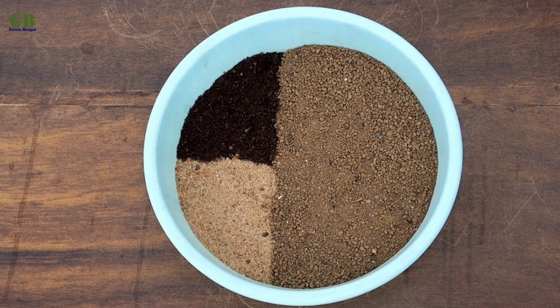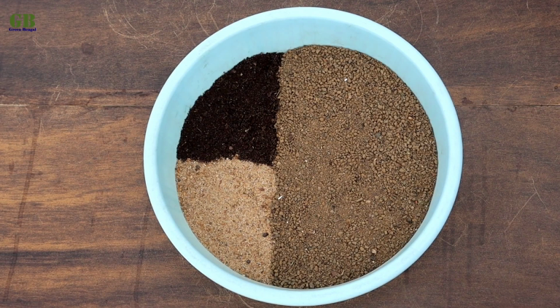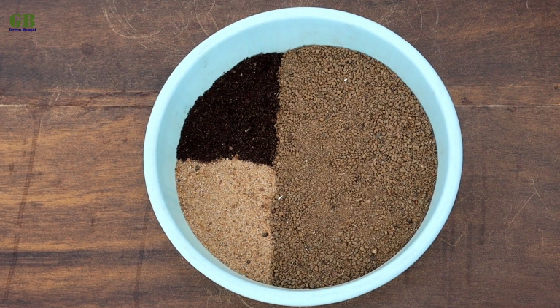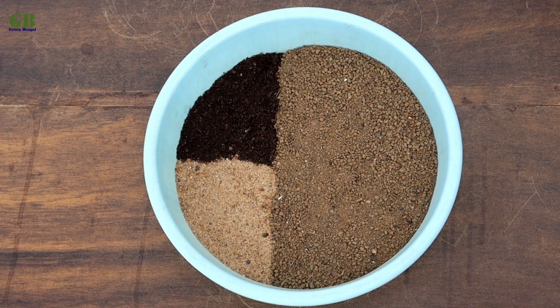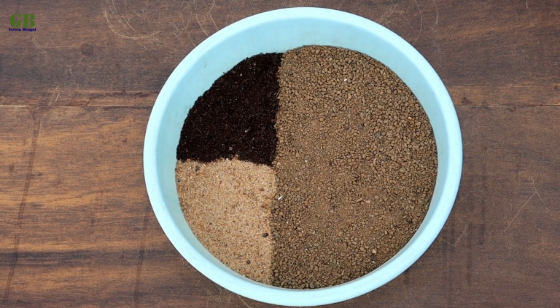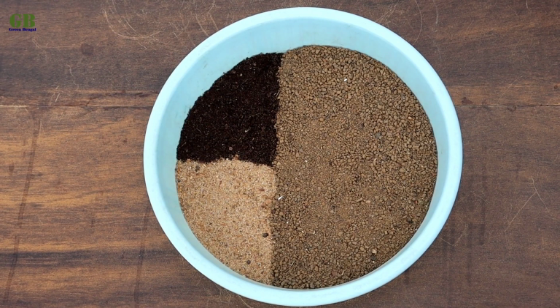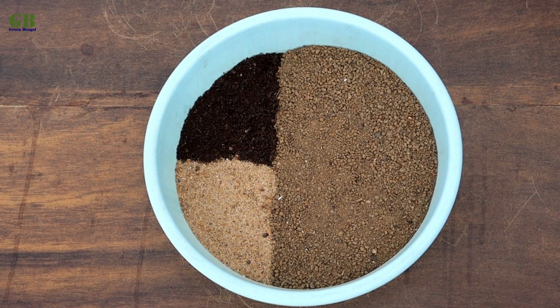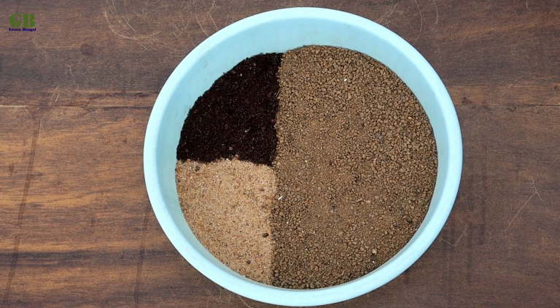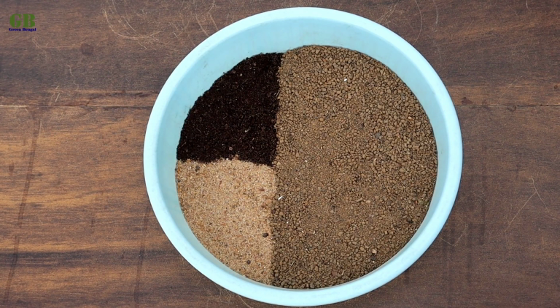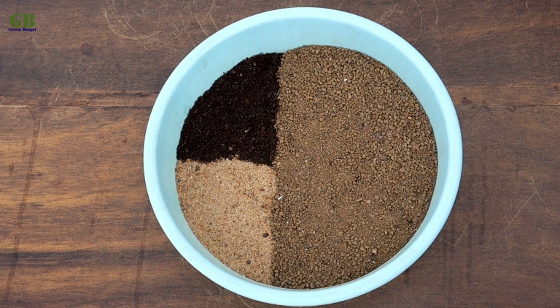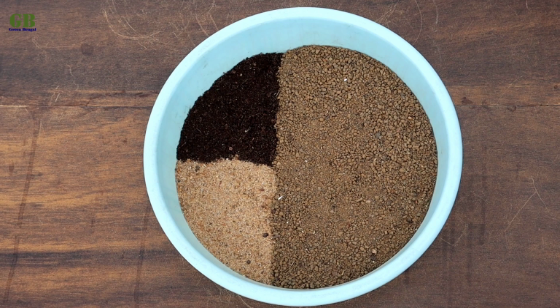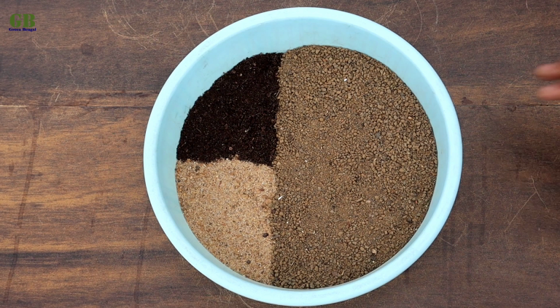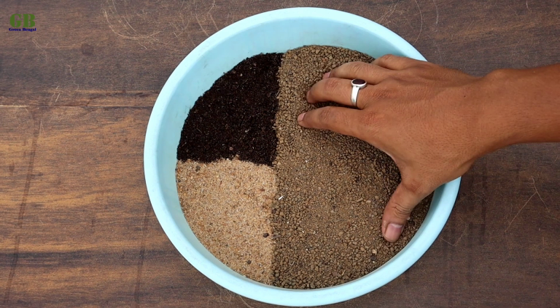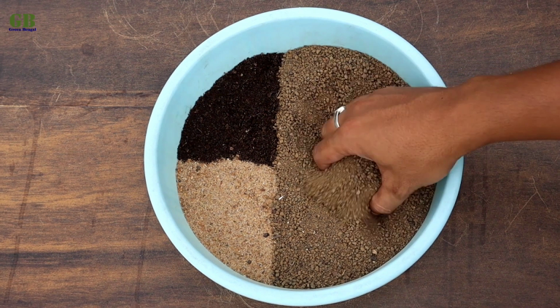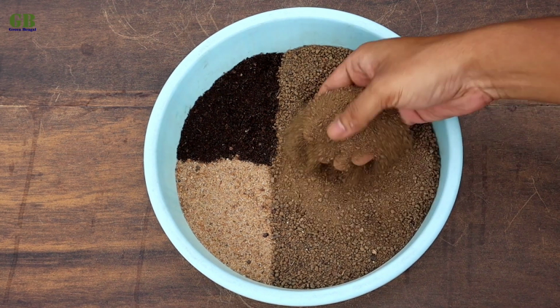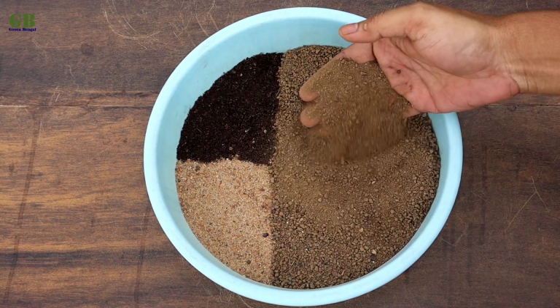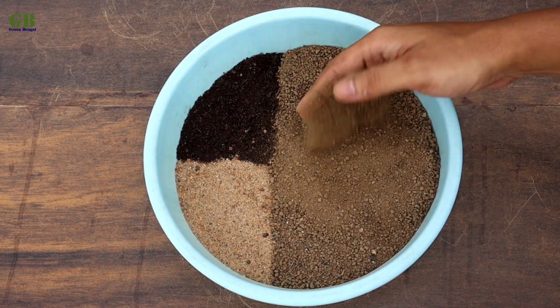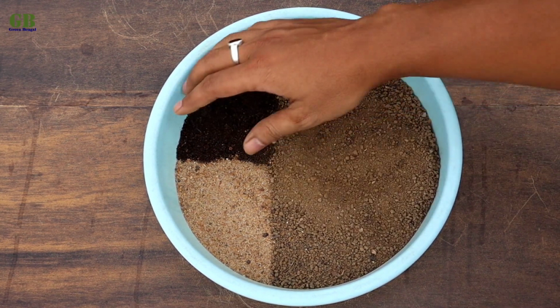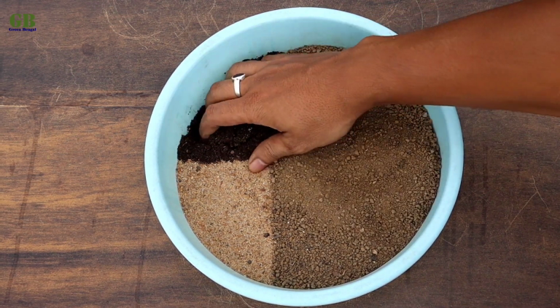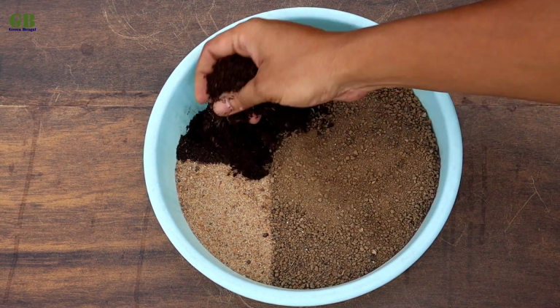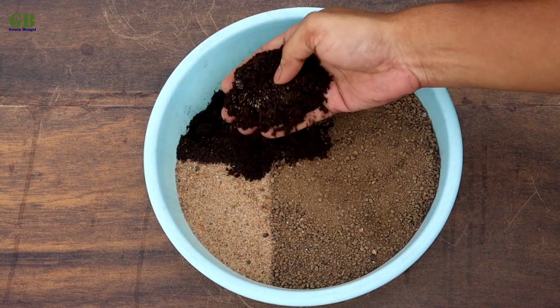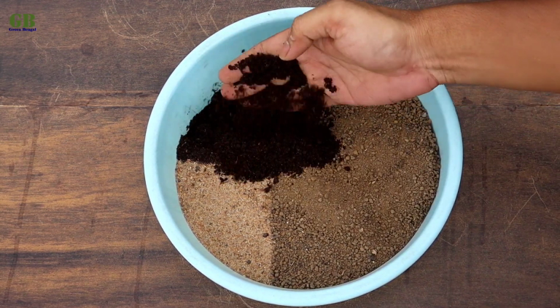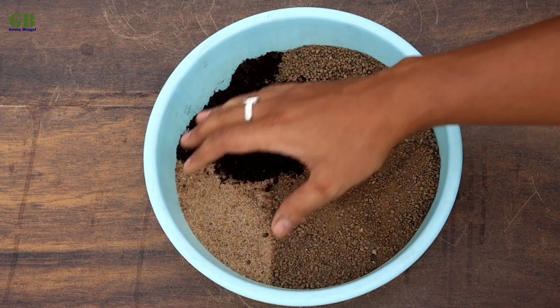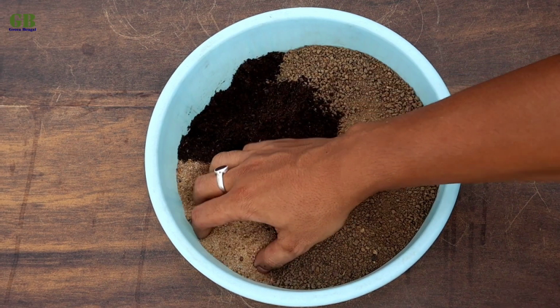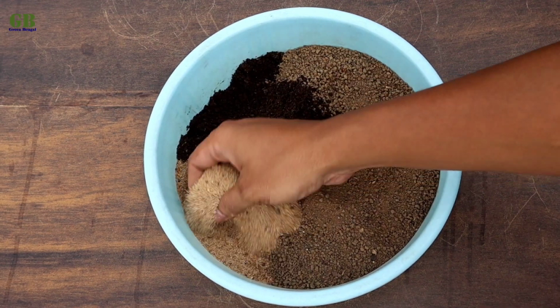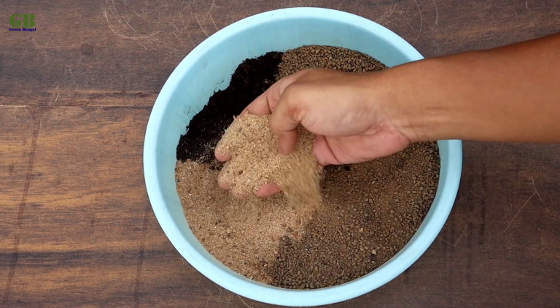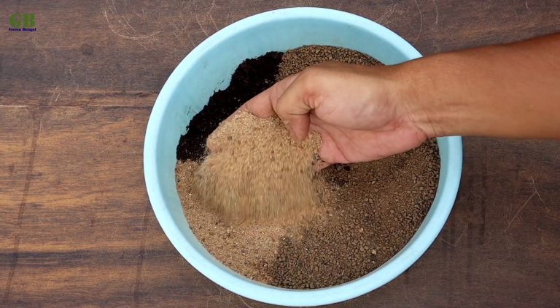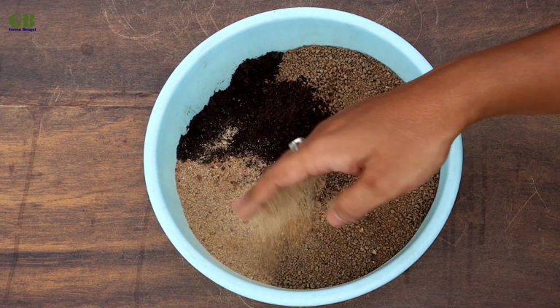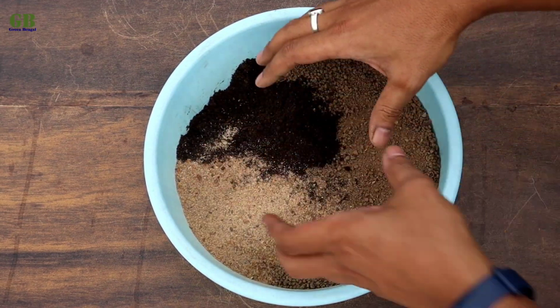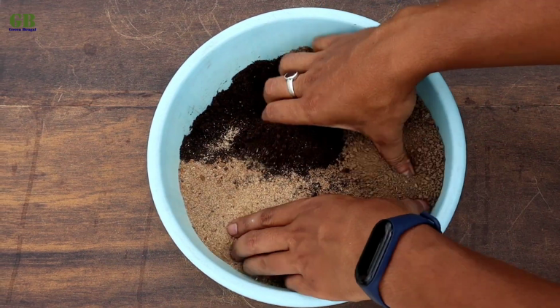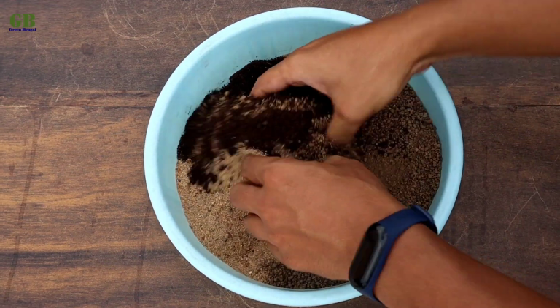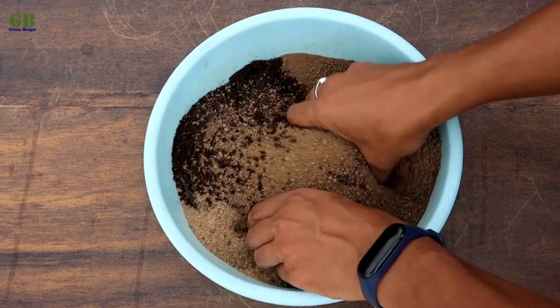Now I am making potting mix for bougainvillea. The ratio of the potting mix is 60% garden soil, 20% vermicompost and 20% fine sand. Mix it well.